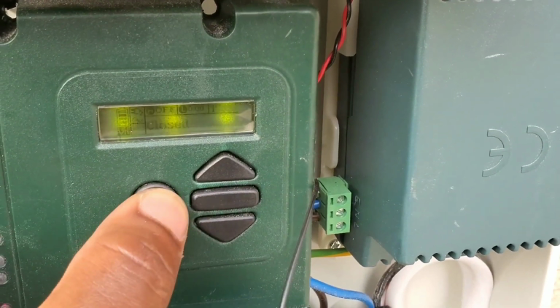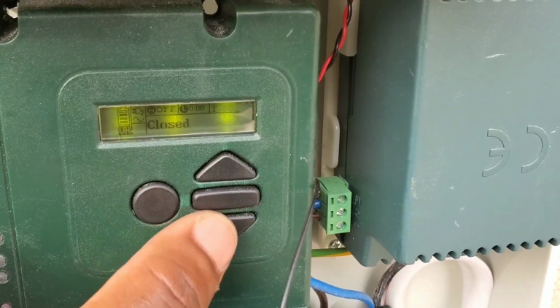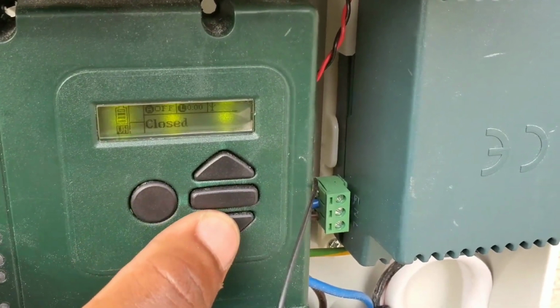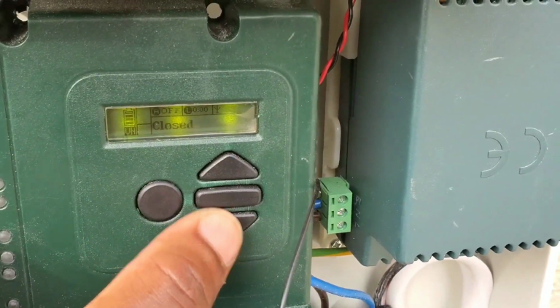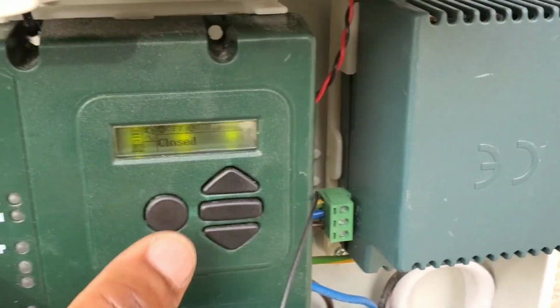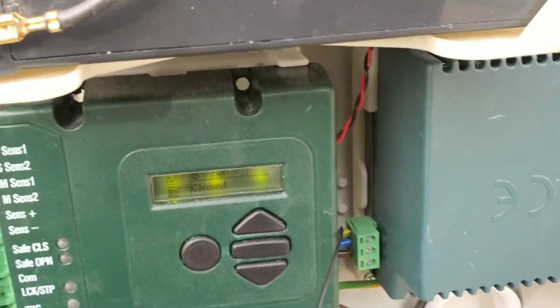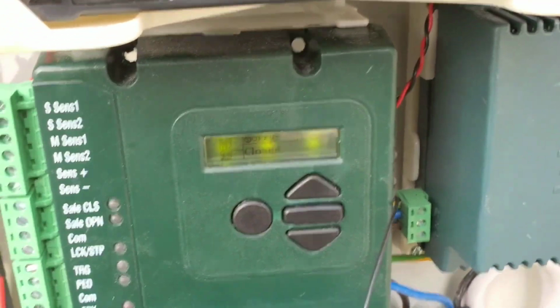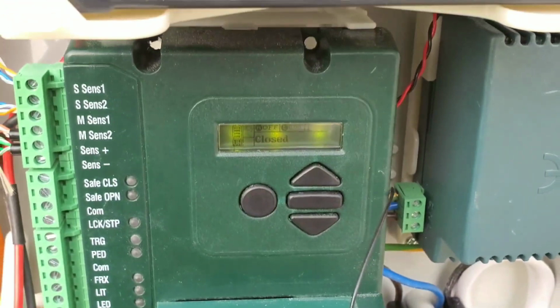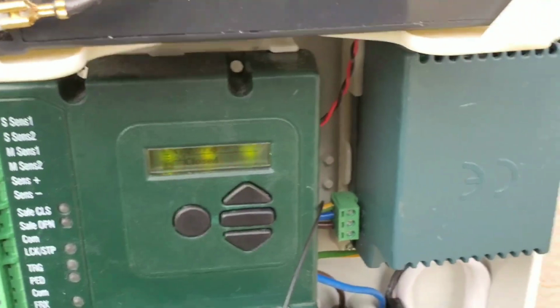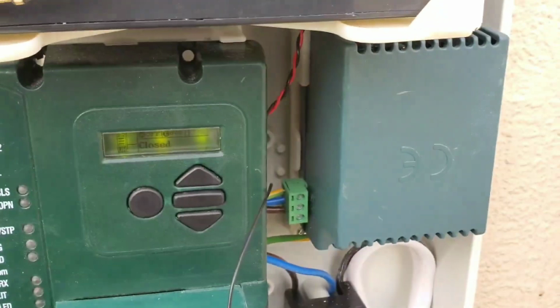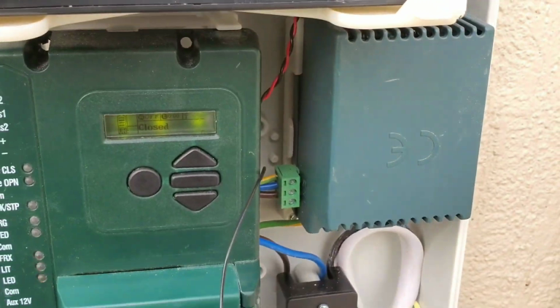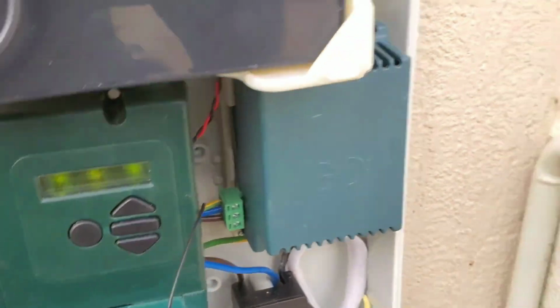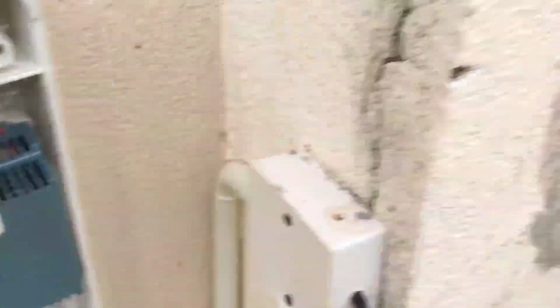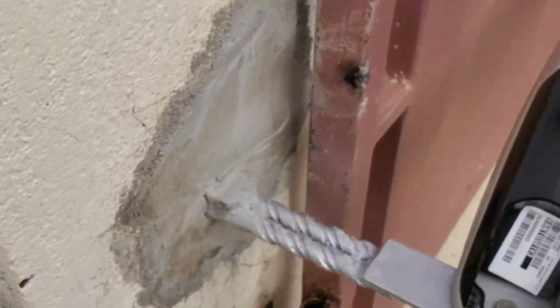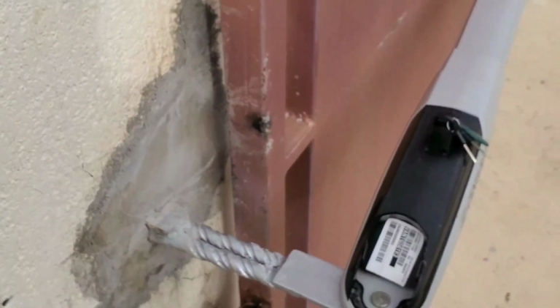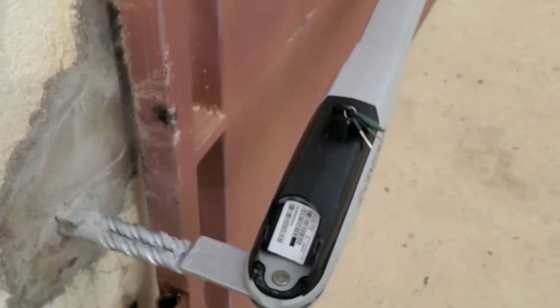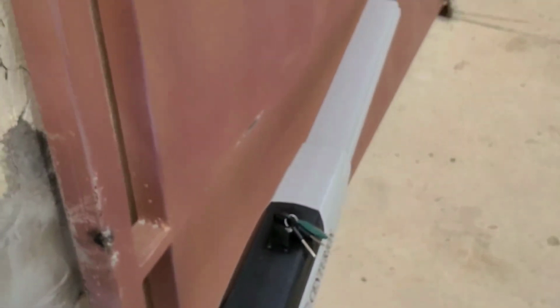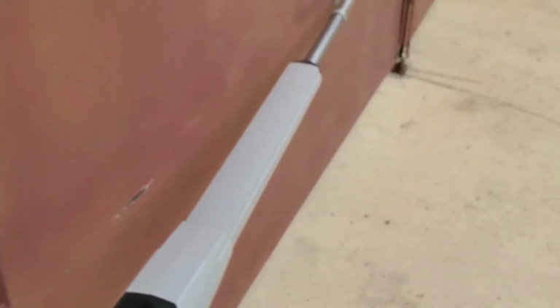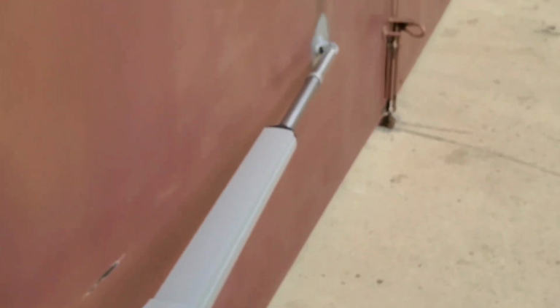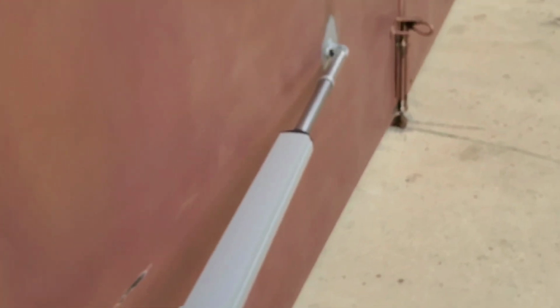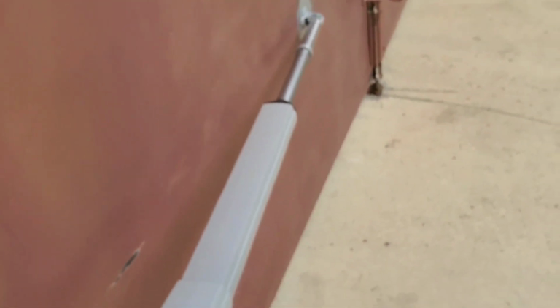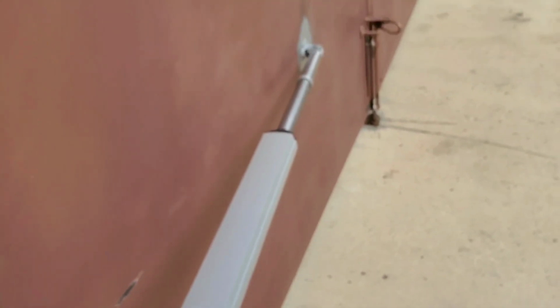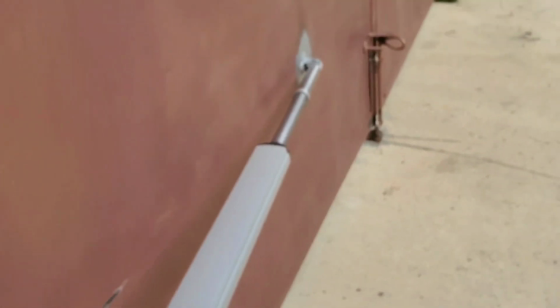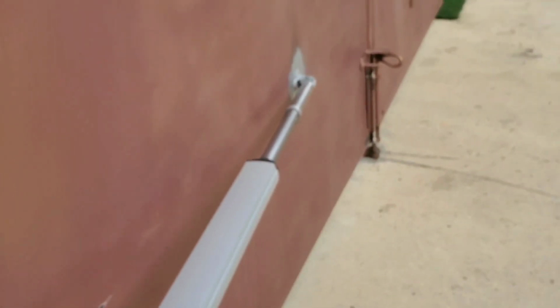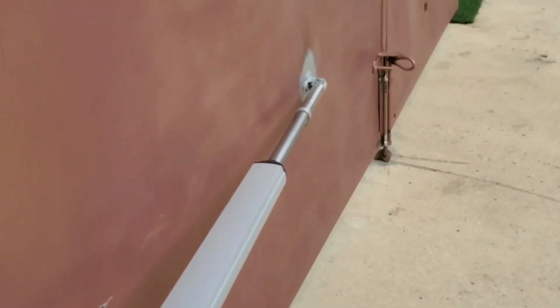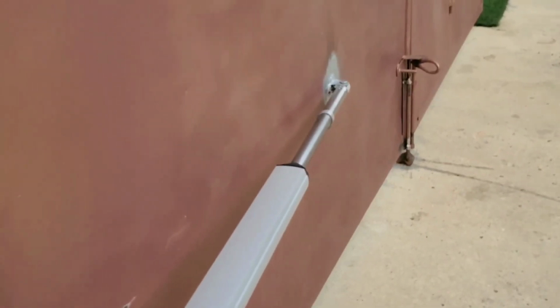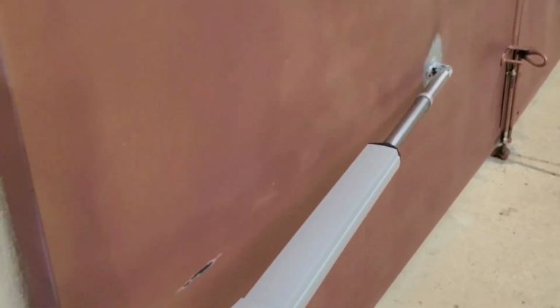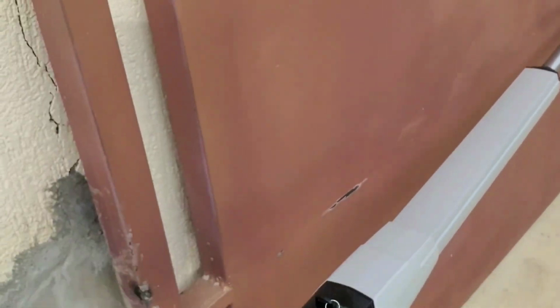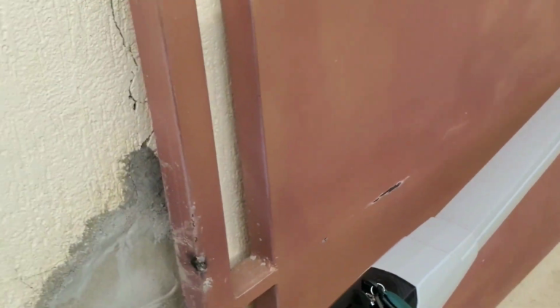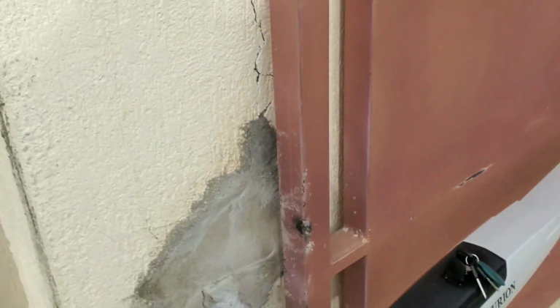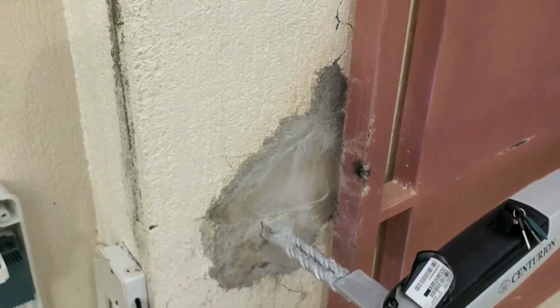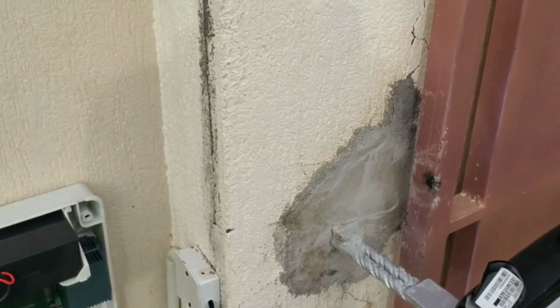That's all you need to know about how to program your Centurion Vantage 500, which is a fantastic machine made by Centurion. Thanks guys.